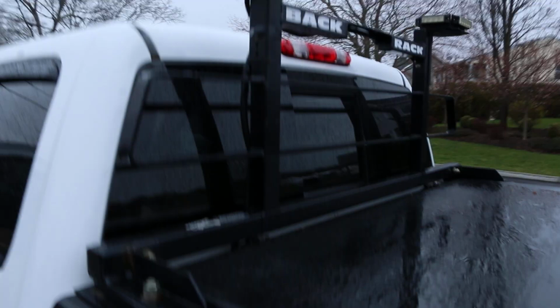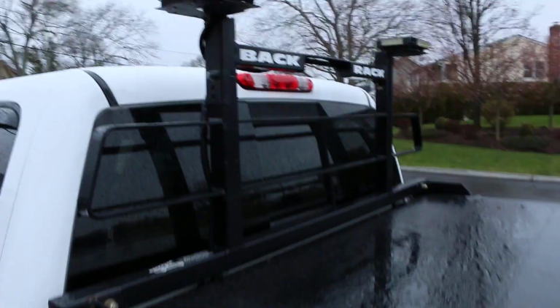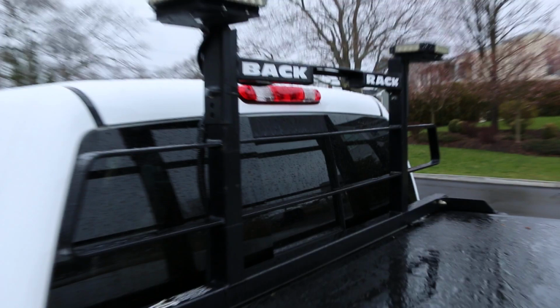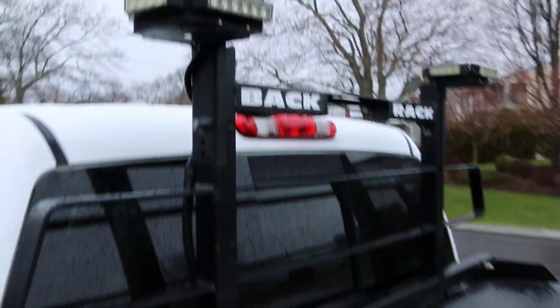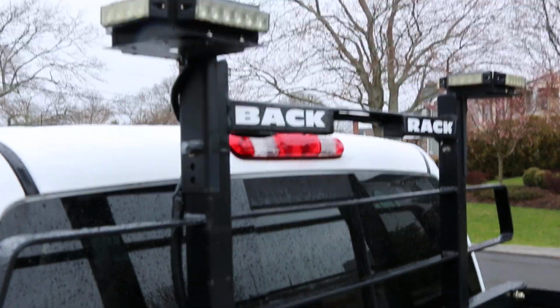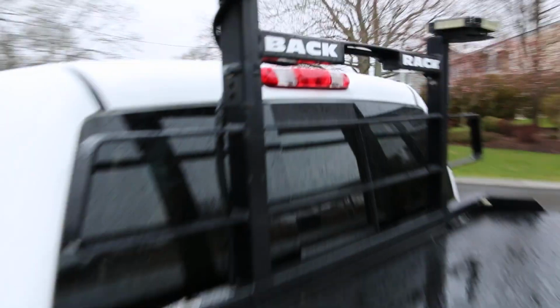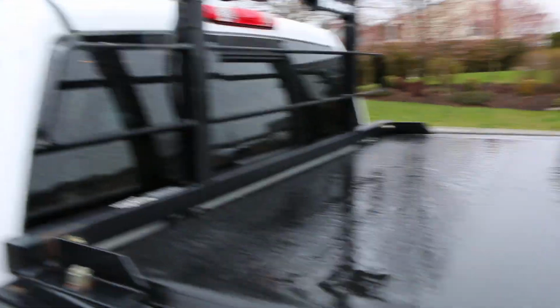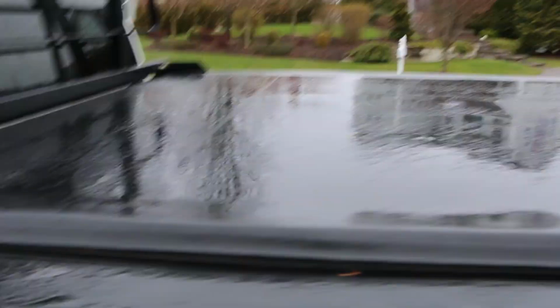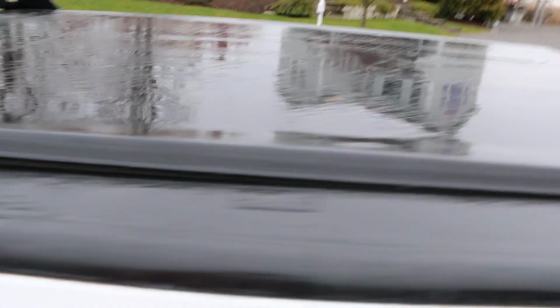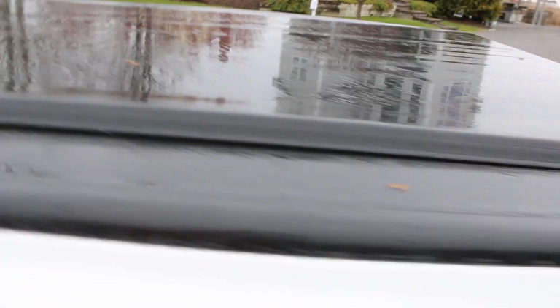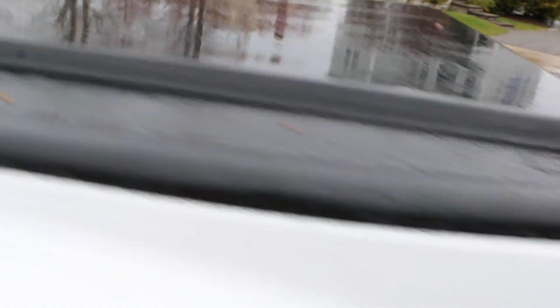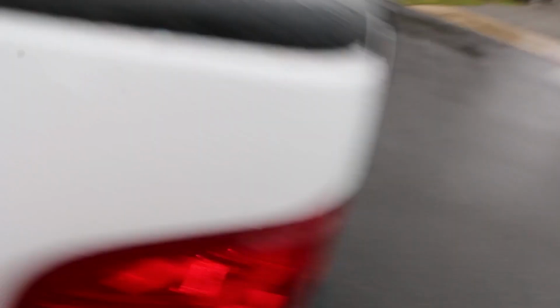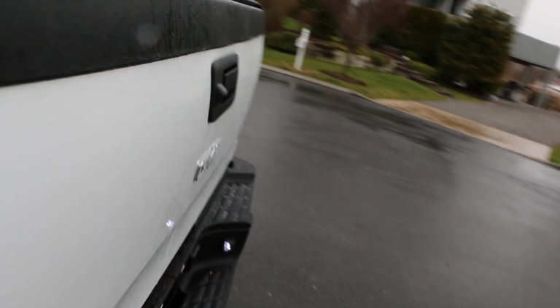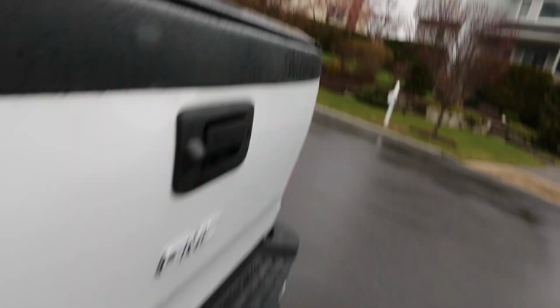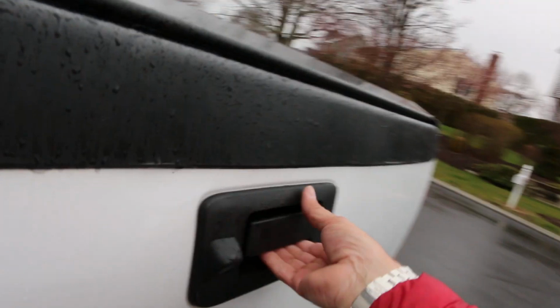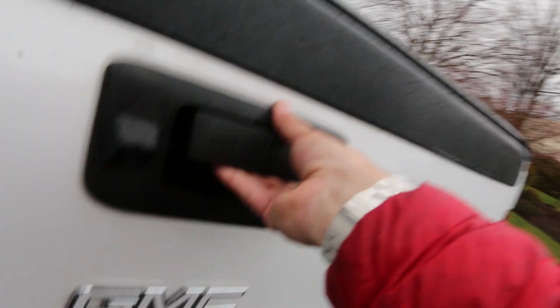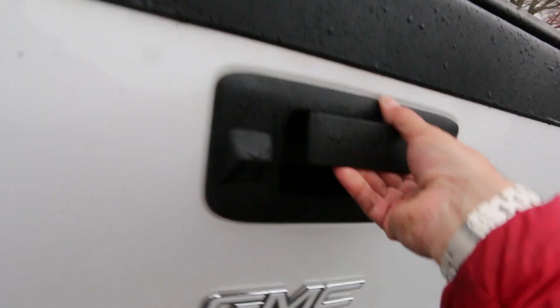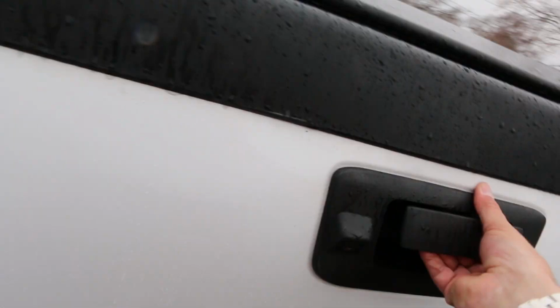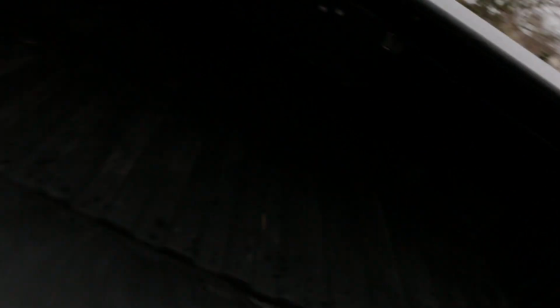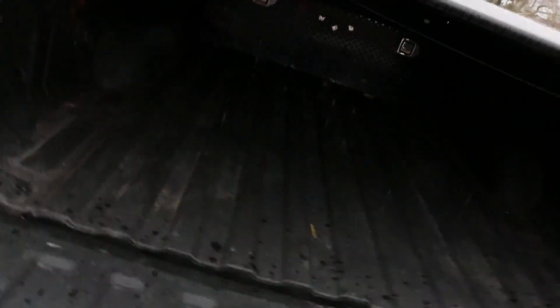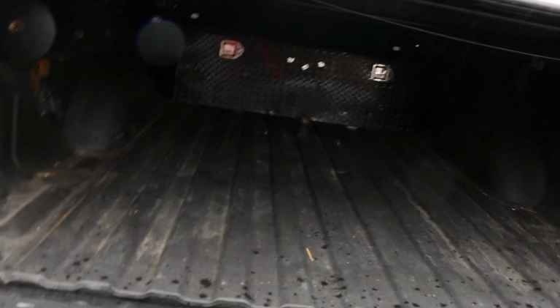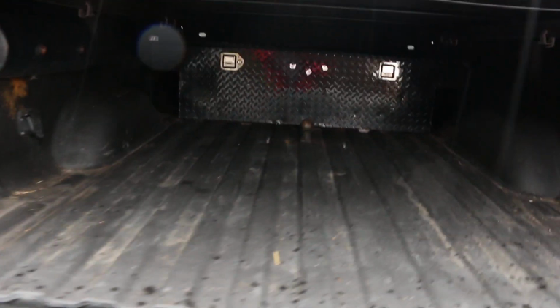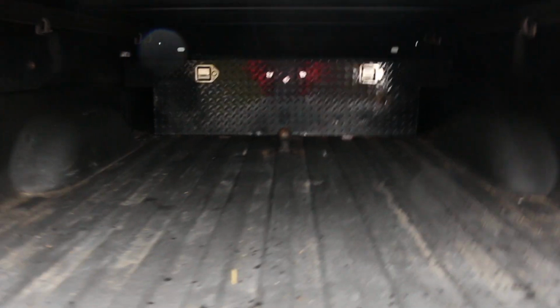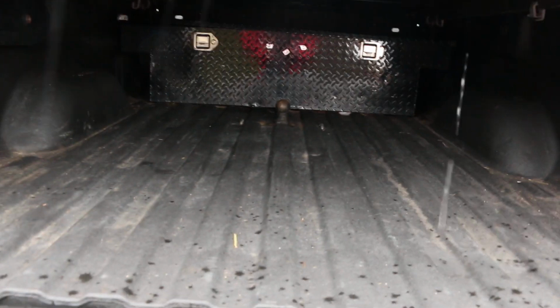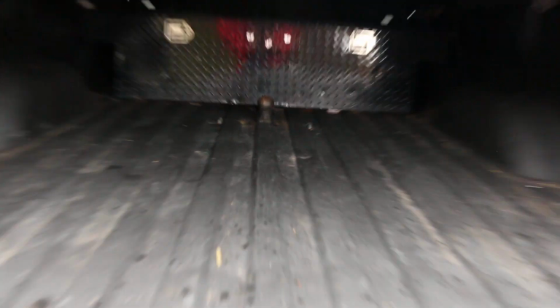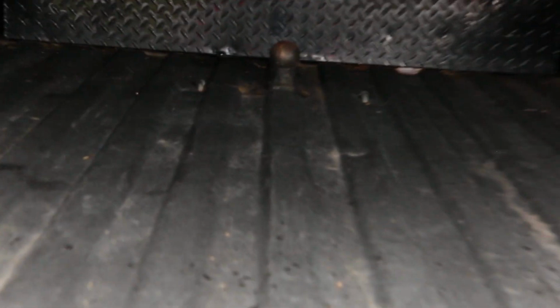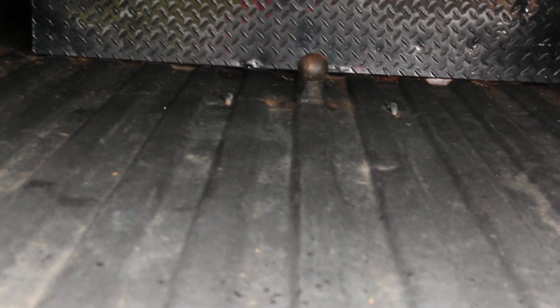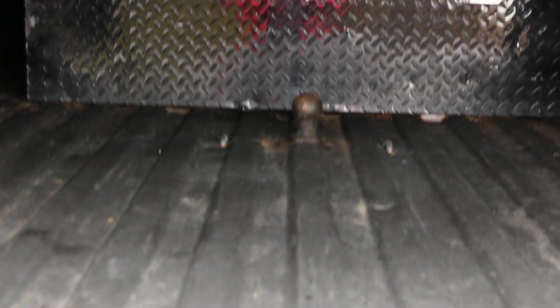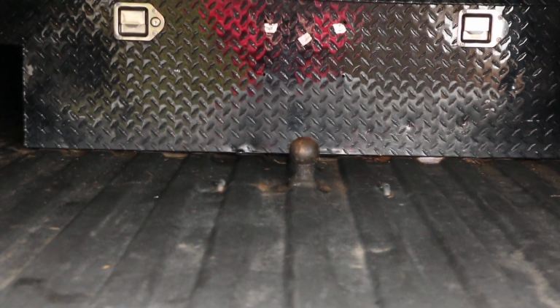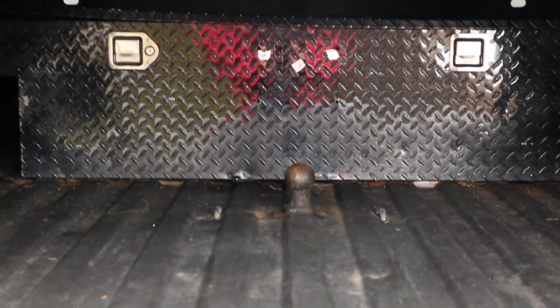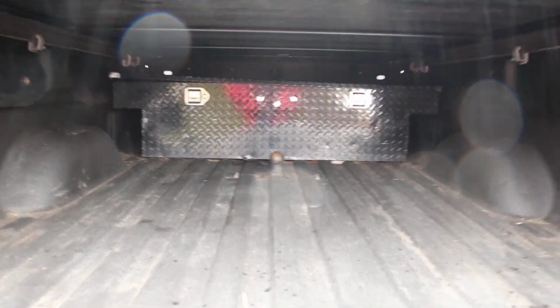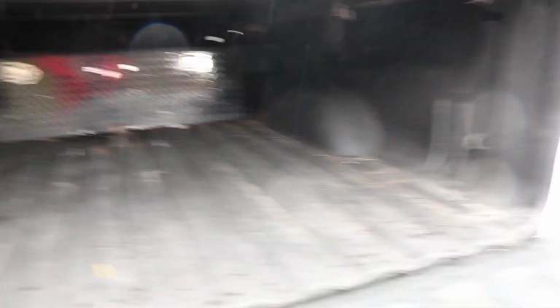It's got a back rack with integrated LED lights, soft tonneau cover, toolbox in the back, backup camera, and a gooseneck hitch. Truck's ready to go.